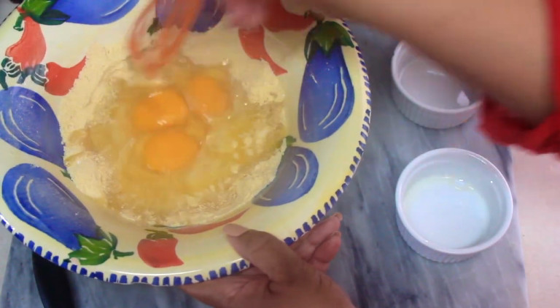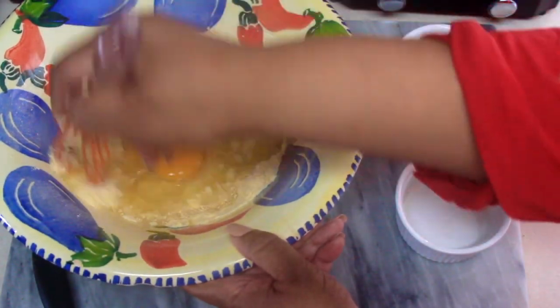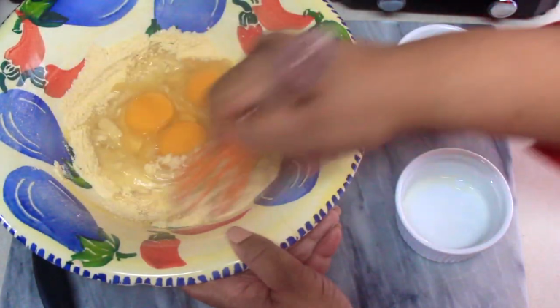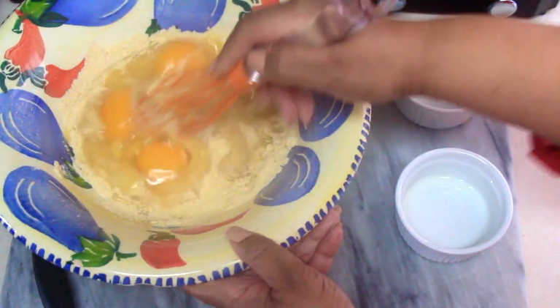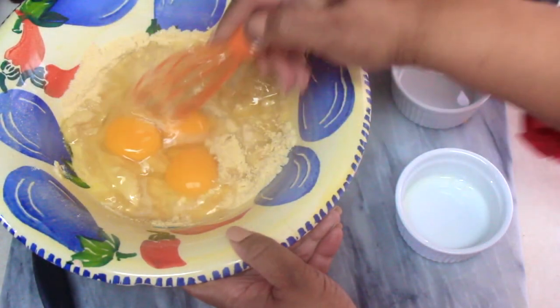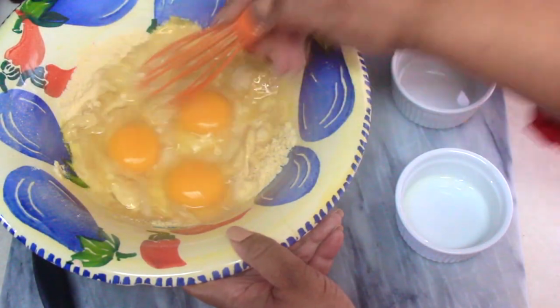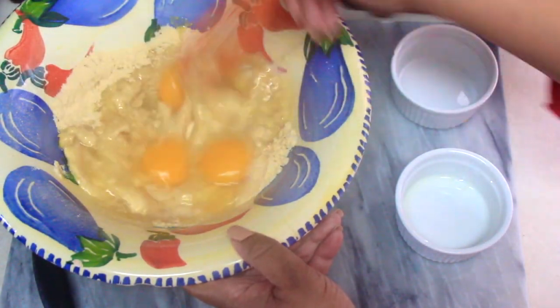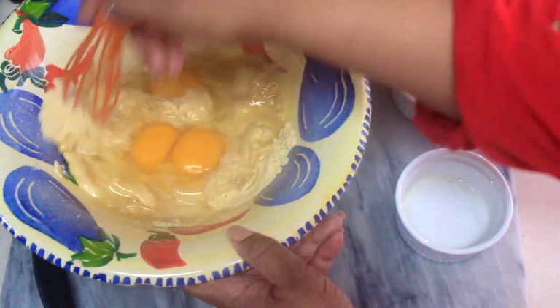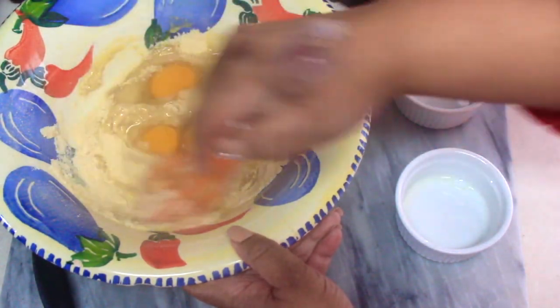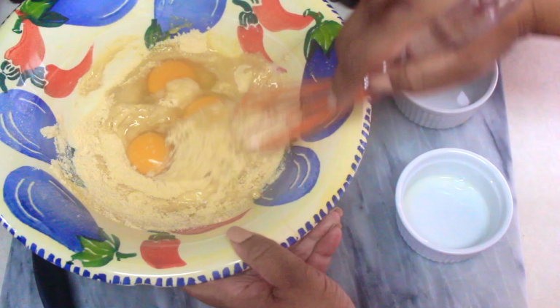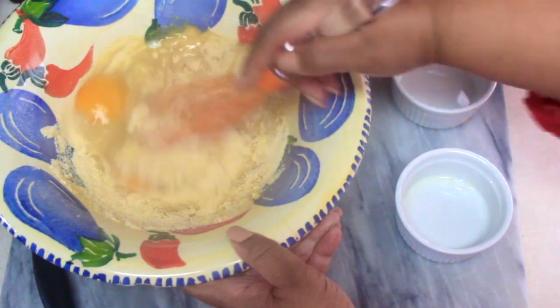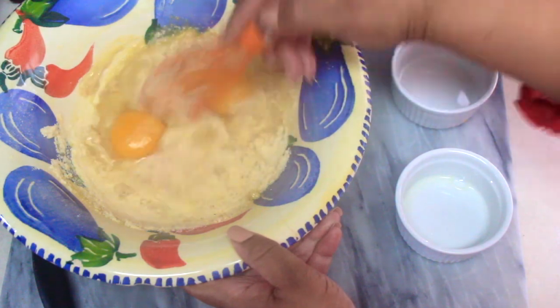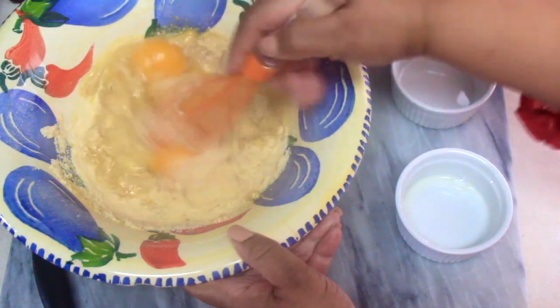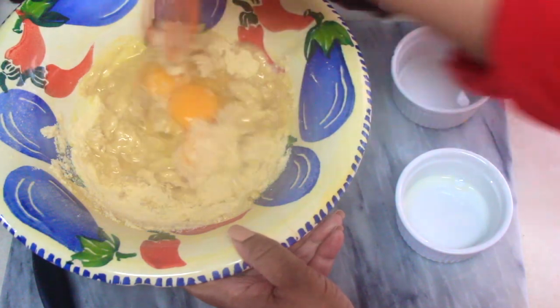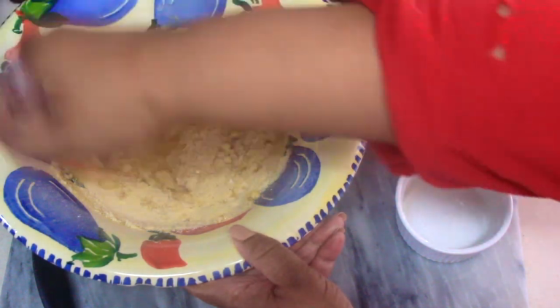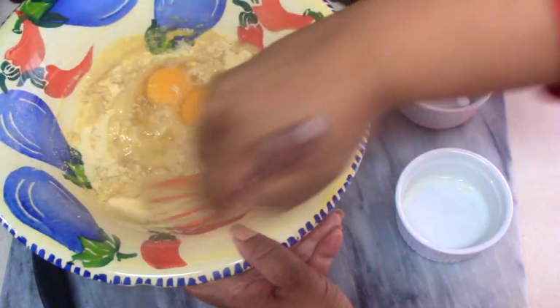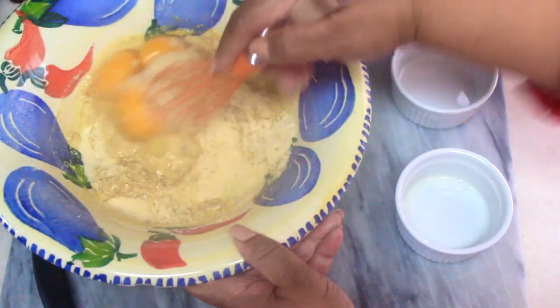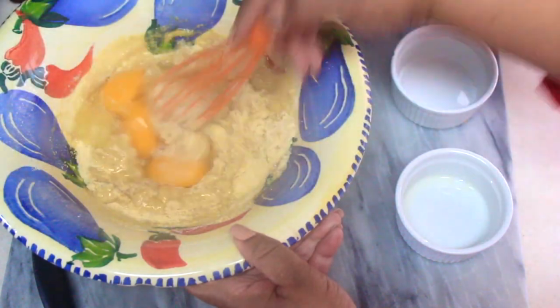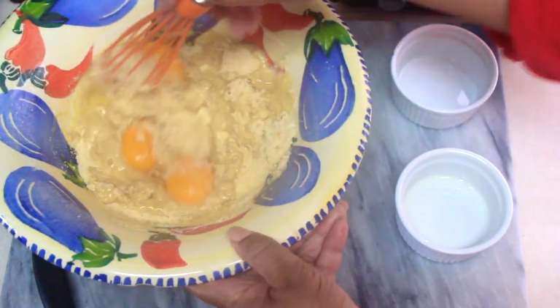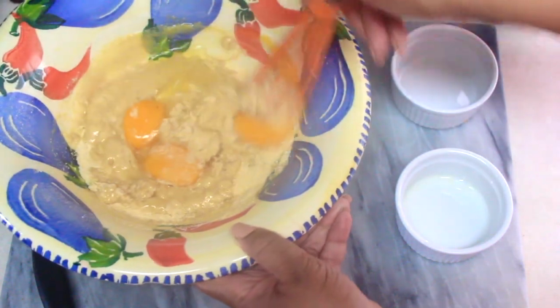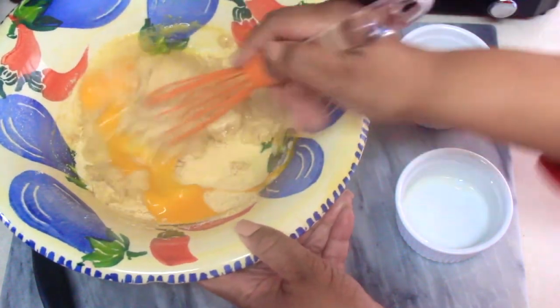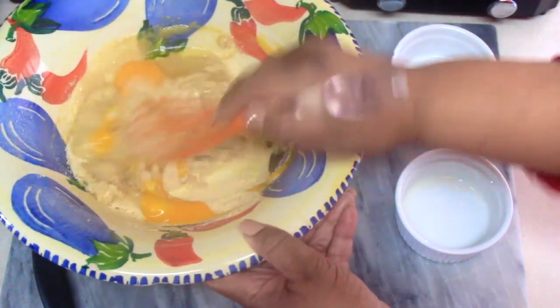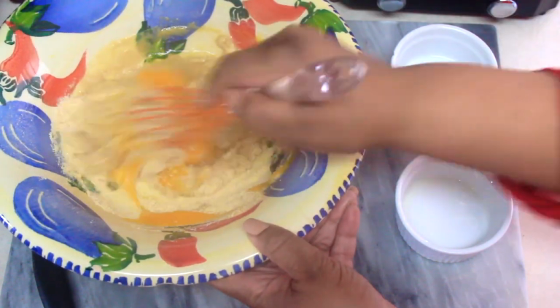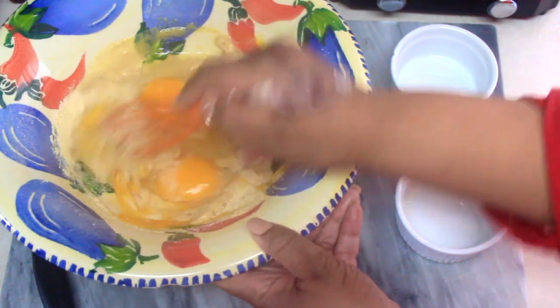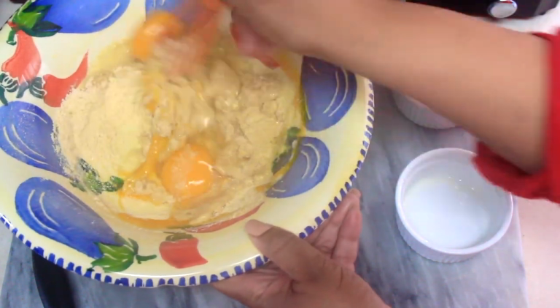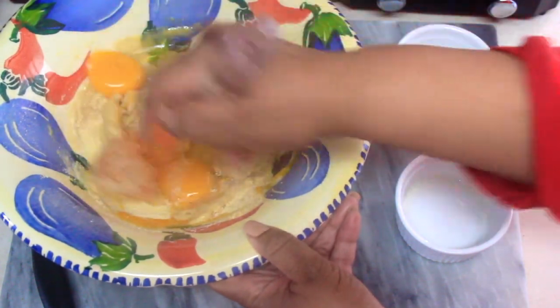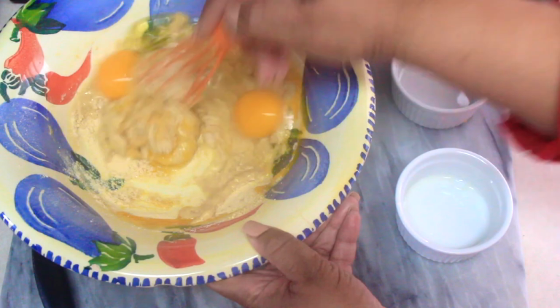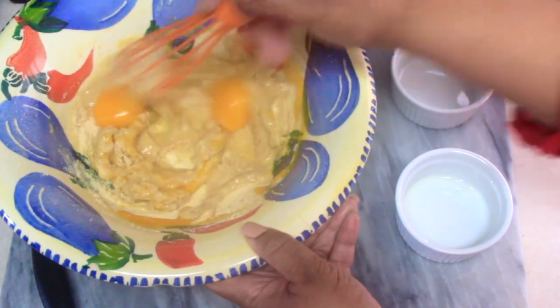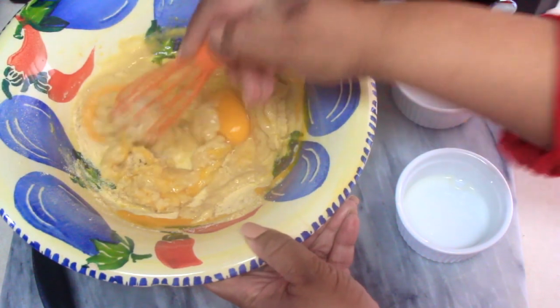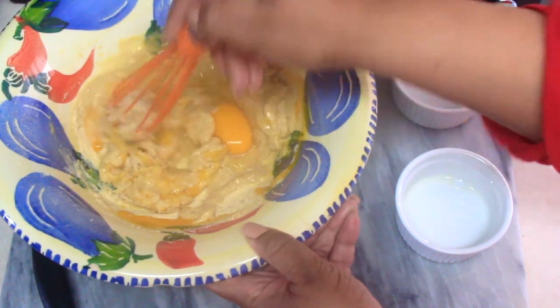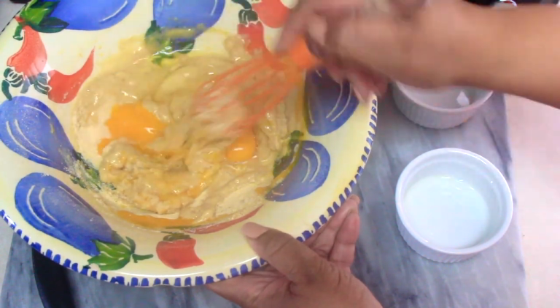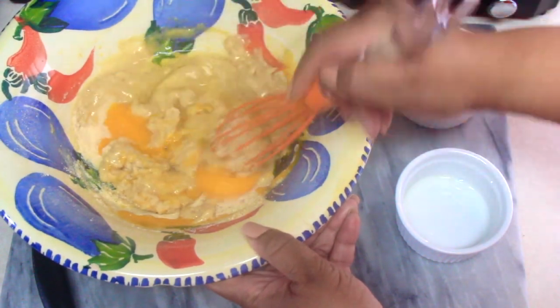Then go ahead and give the mixture a nice whisk just to get all the ingredients initially combined. We're going to go in later with an electric mixer, but this is a good start just to get things going.